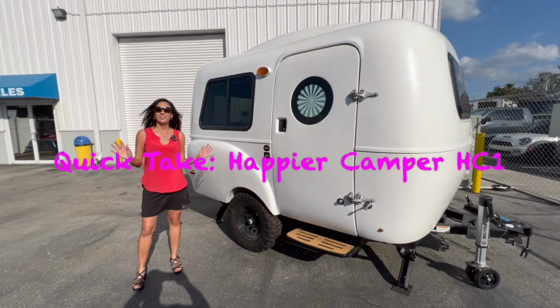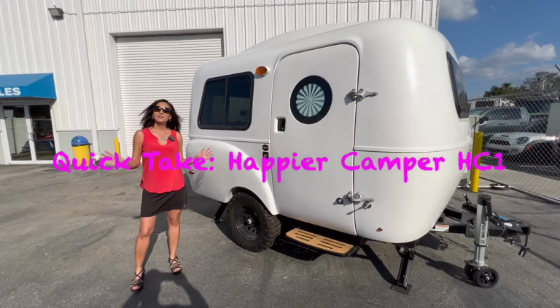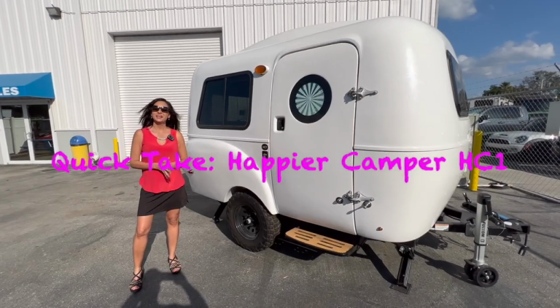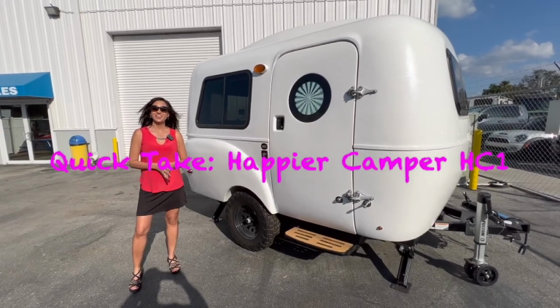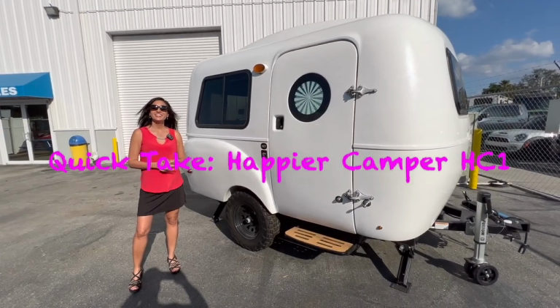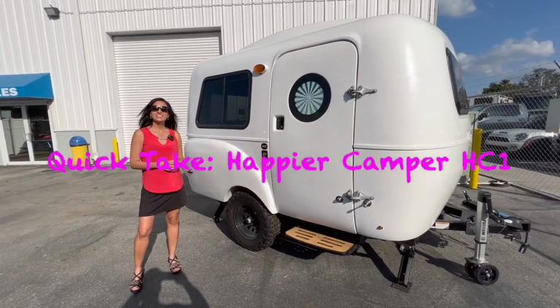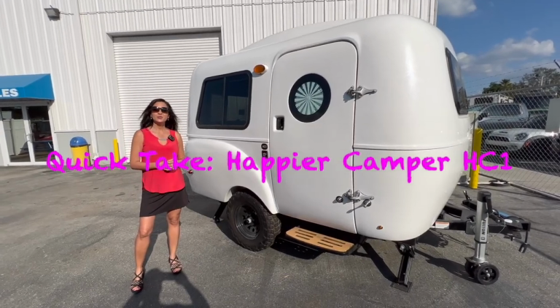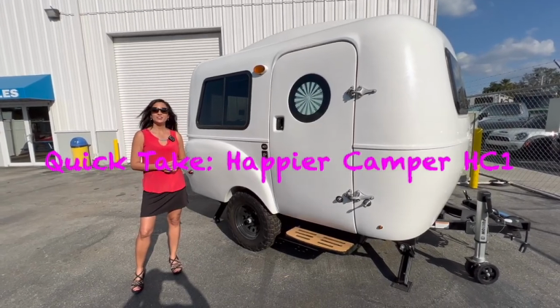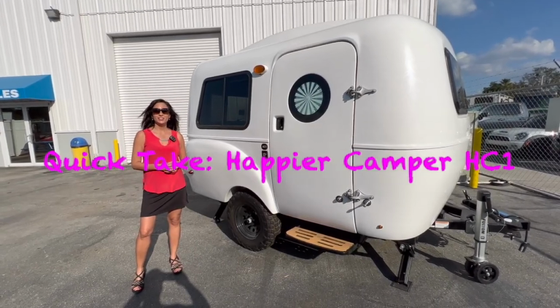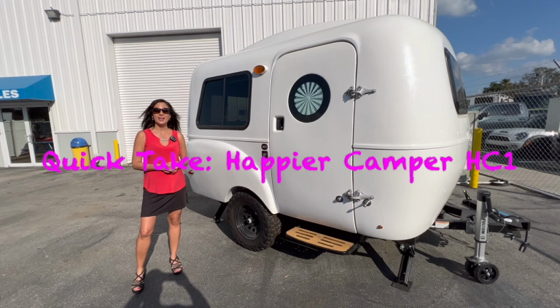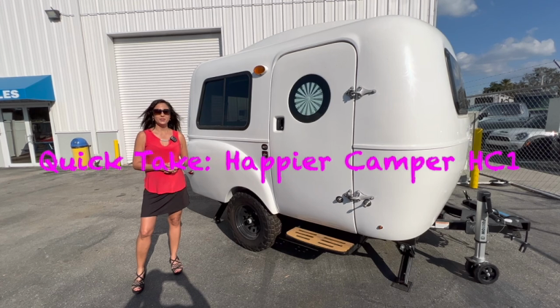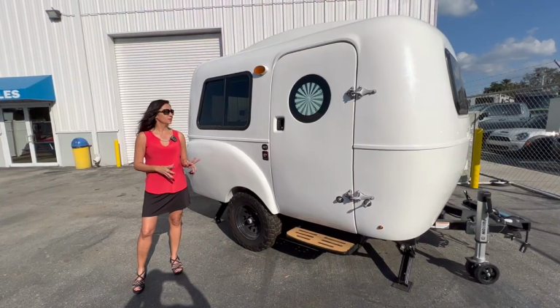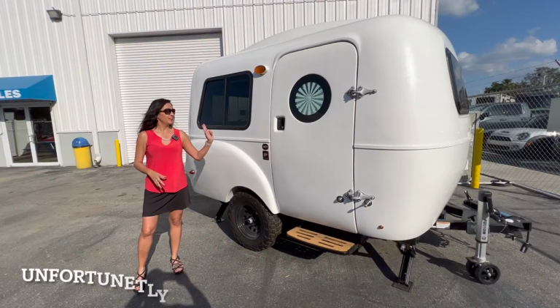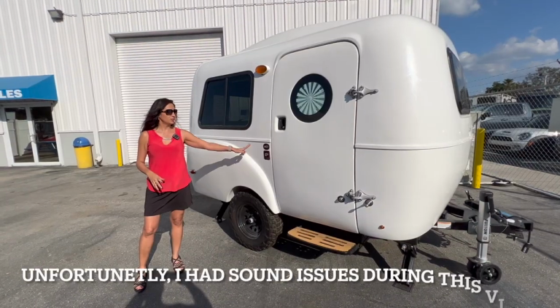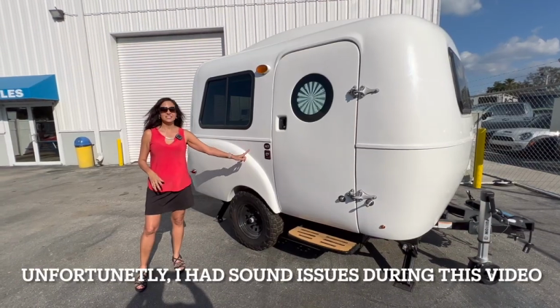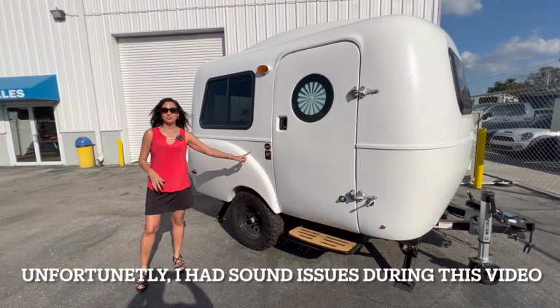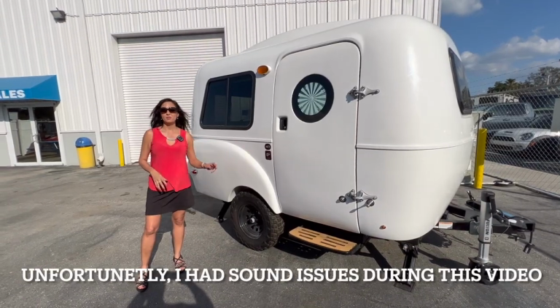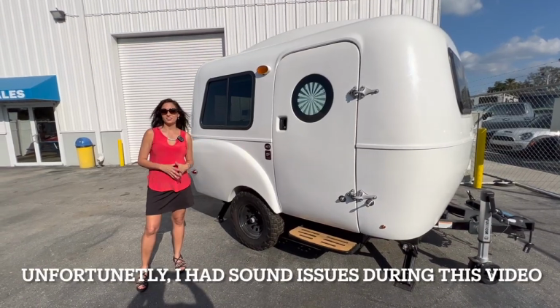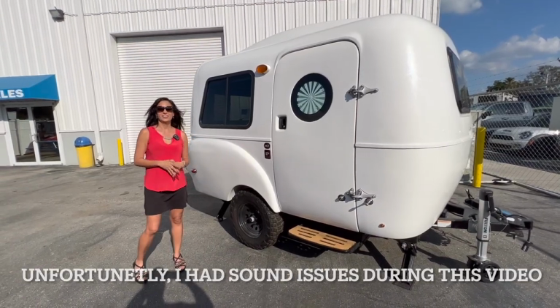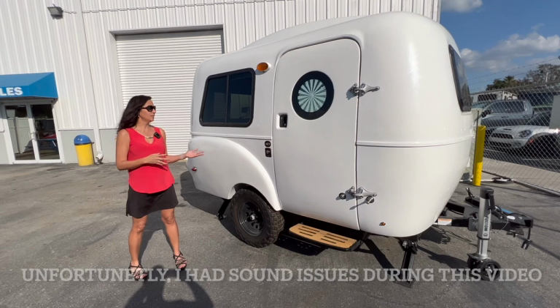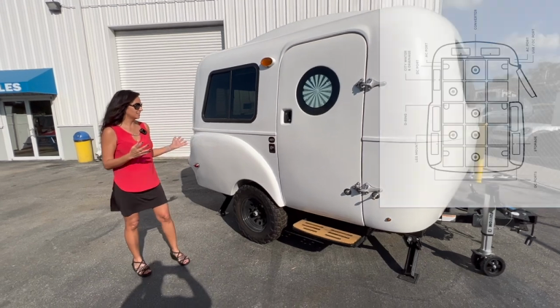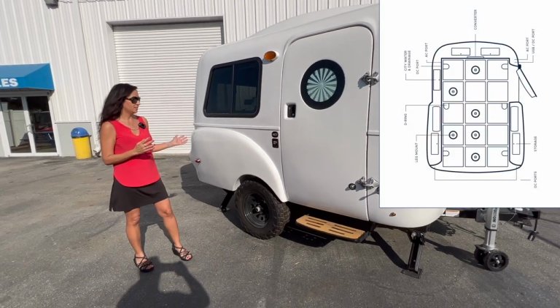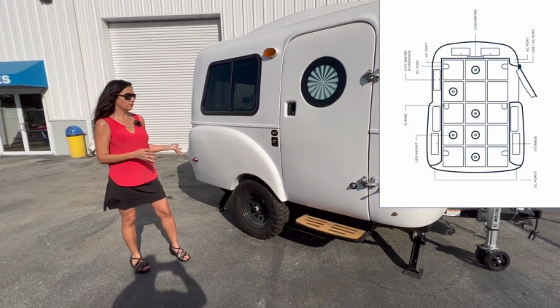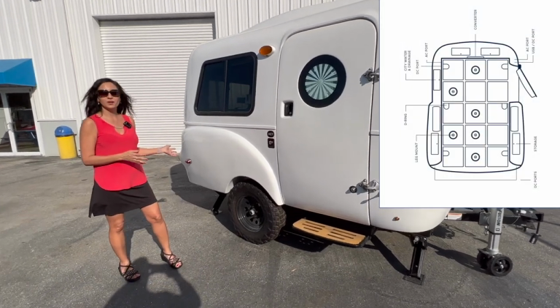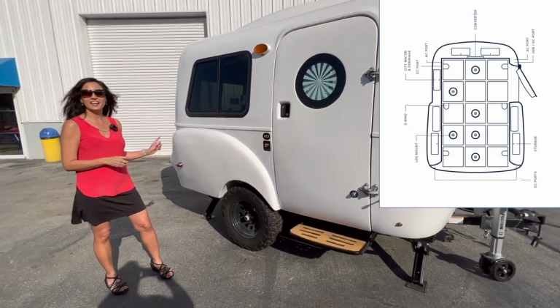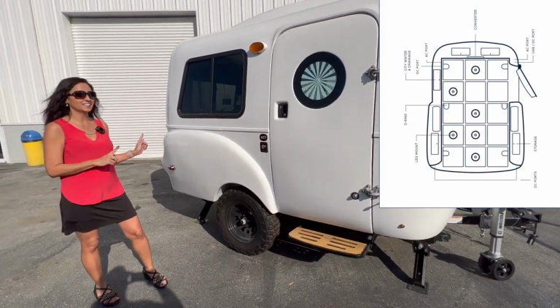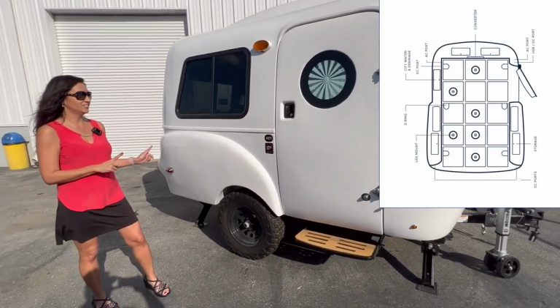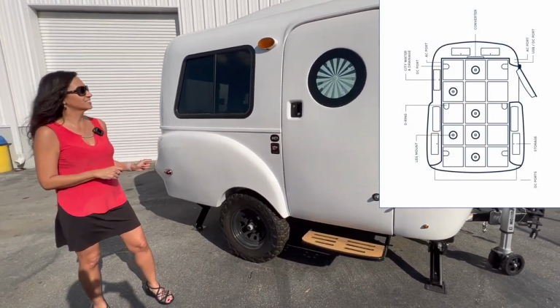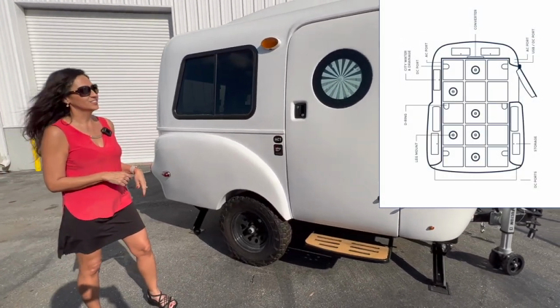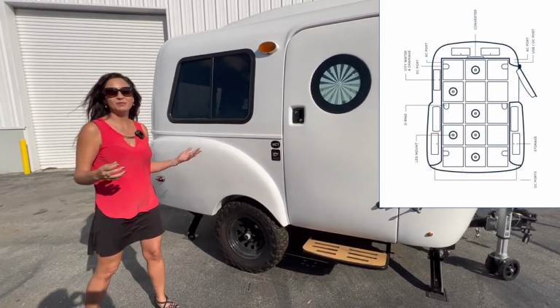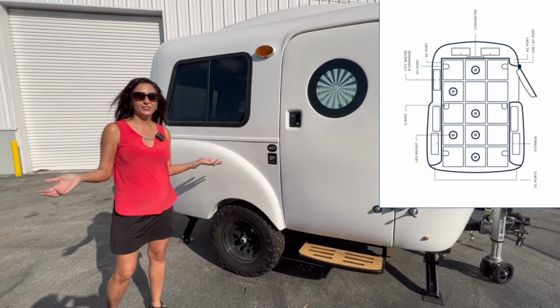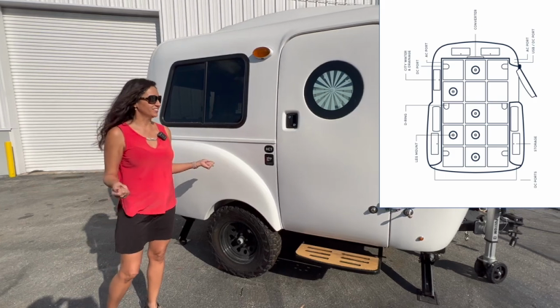Hello everyone, welcome back to my channel. This is the 2022 Happier Camper HC1 Adaptive Model. This one is the off-road model and it is lifted, so let me show you around.